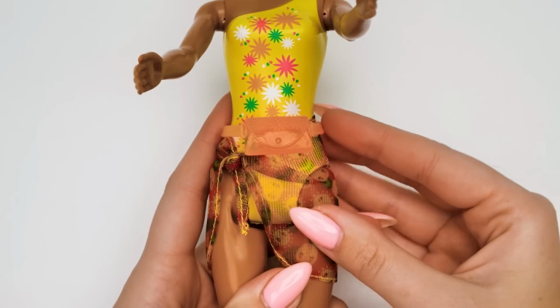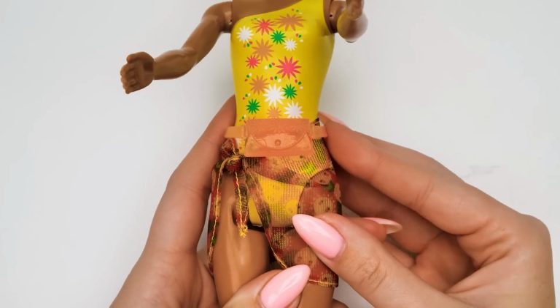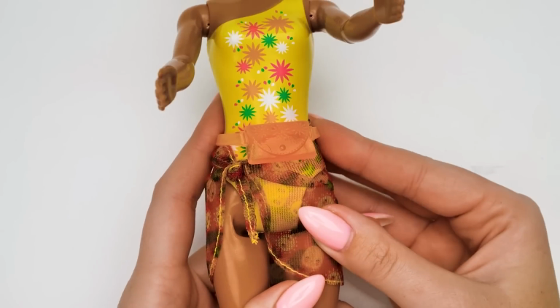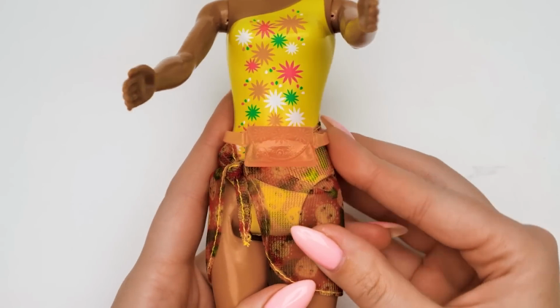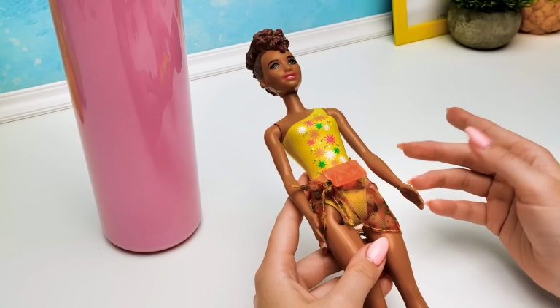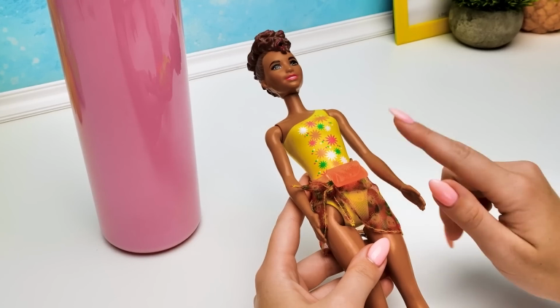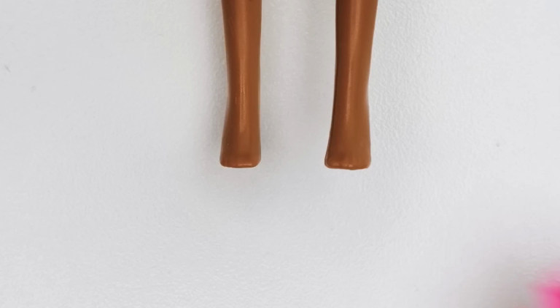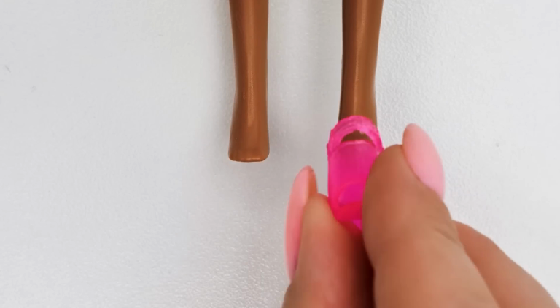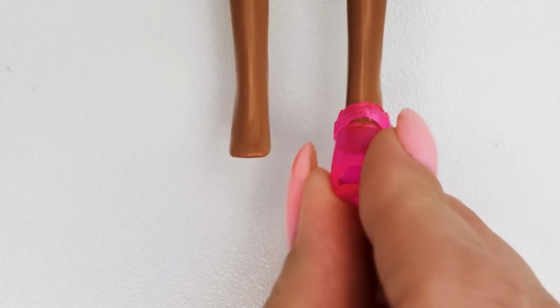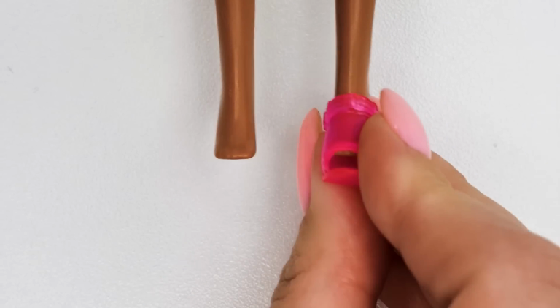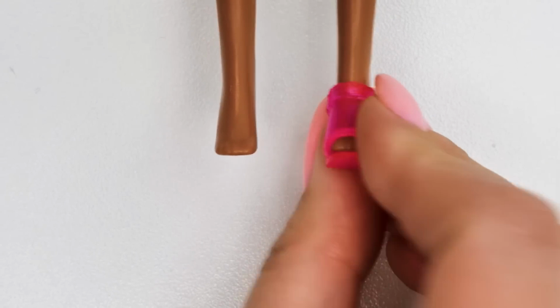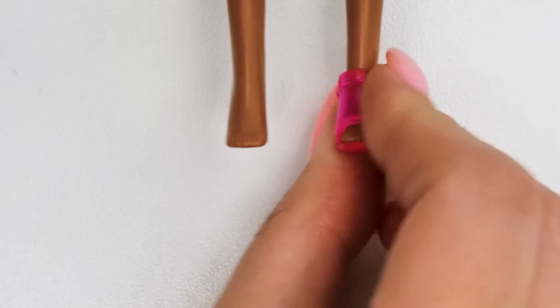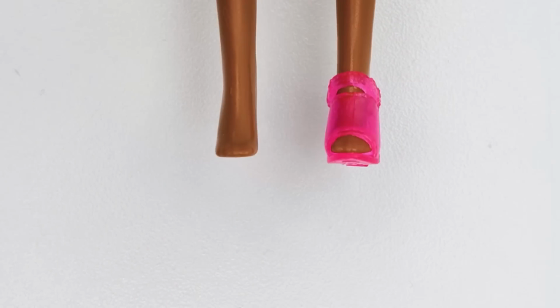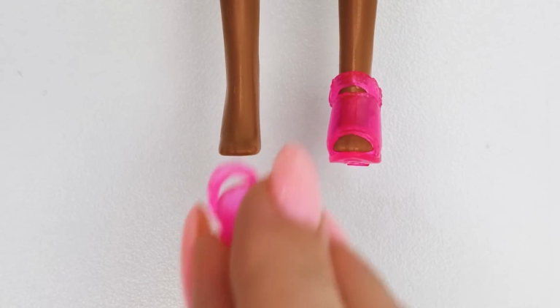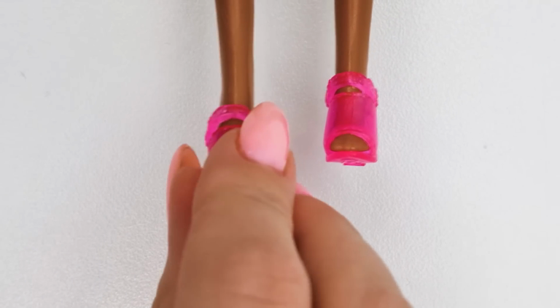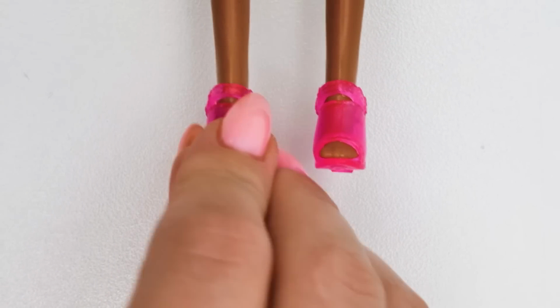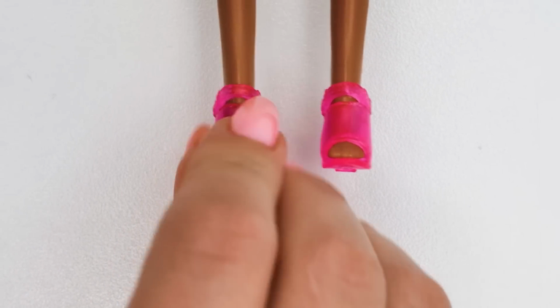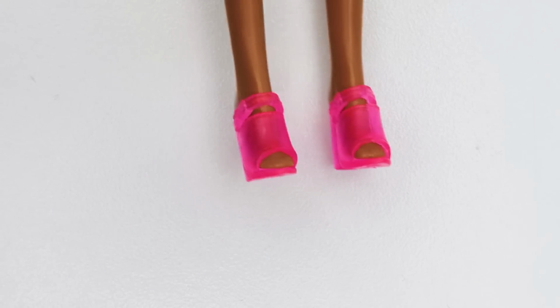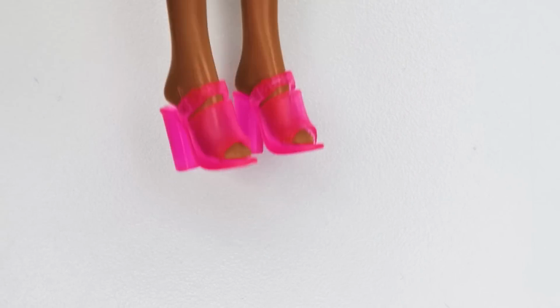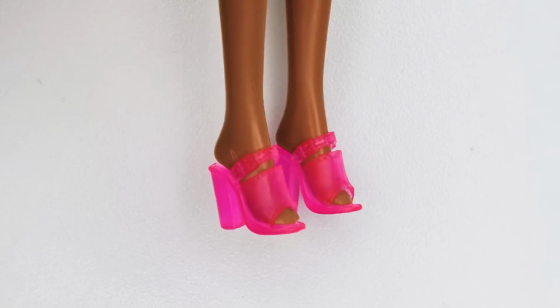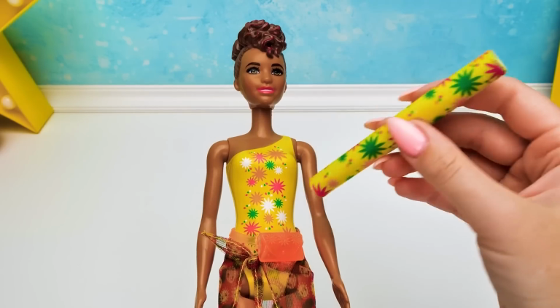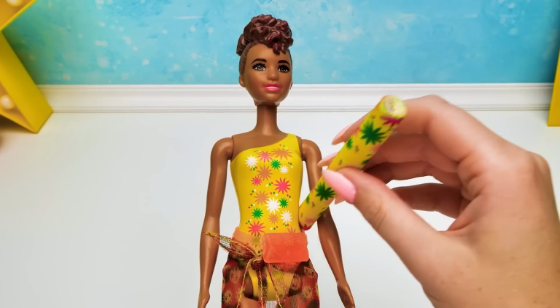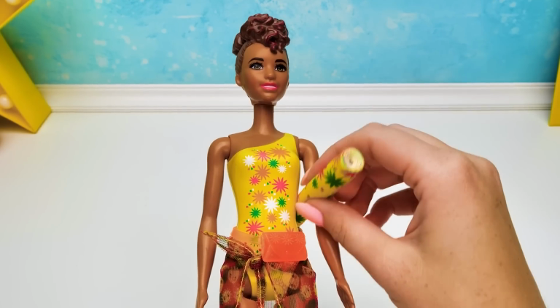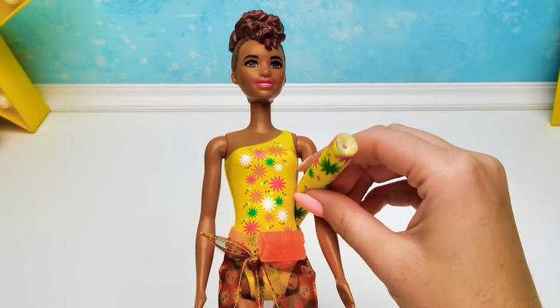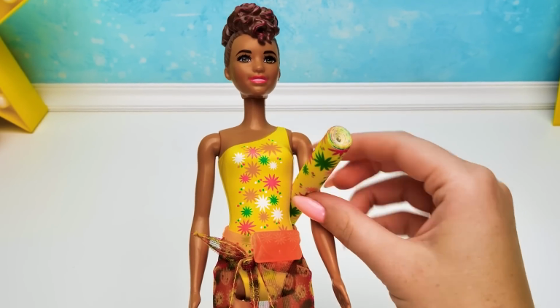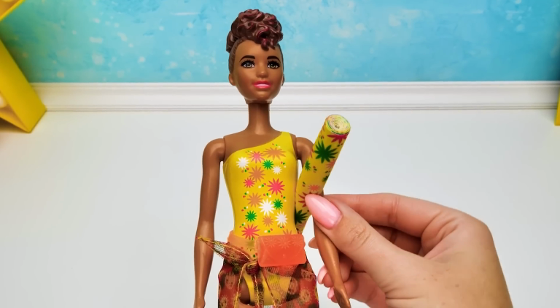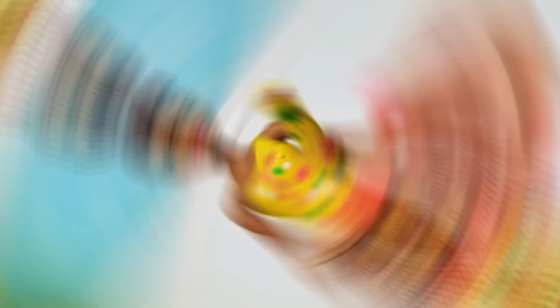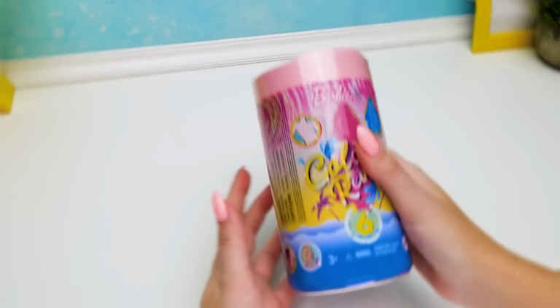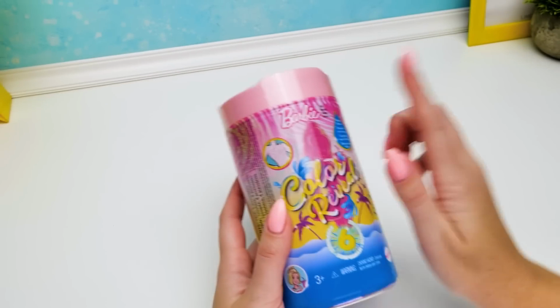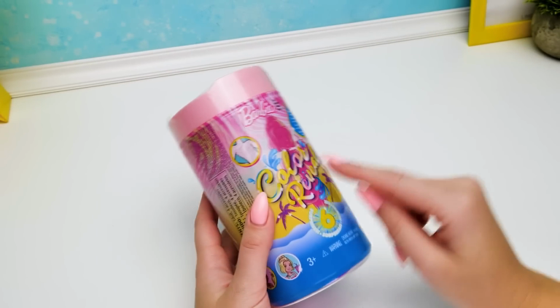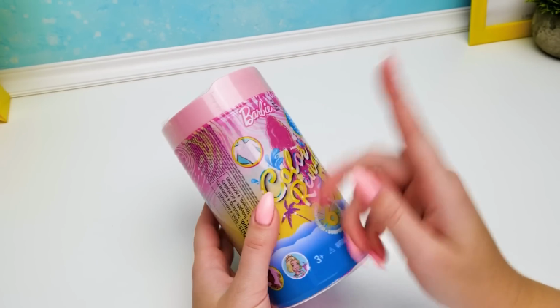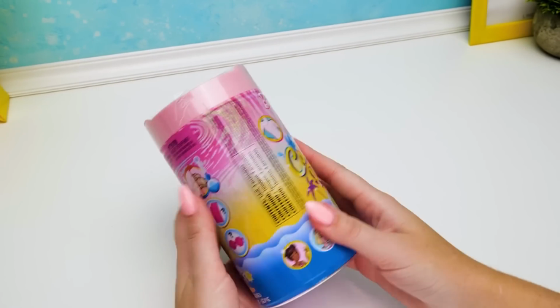Great! And now the last thing — her shoes! They are as bright as her outfit. Wow, how does she even walk in those heels? Let's hurry up and have a look at her!